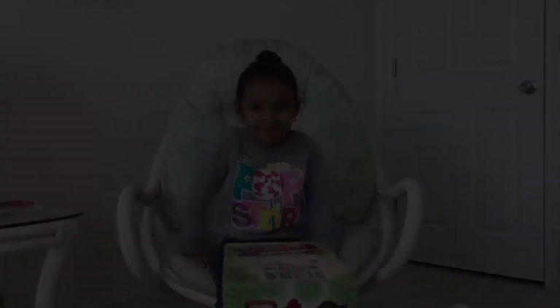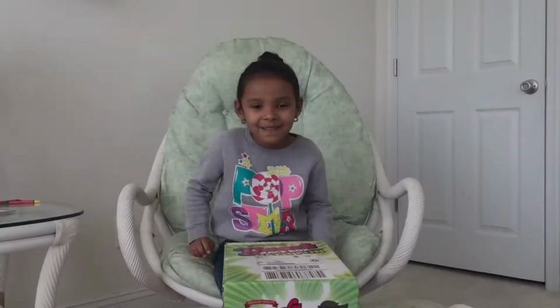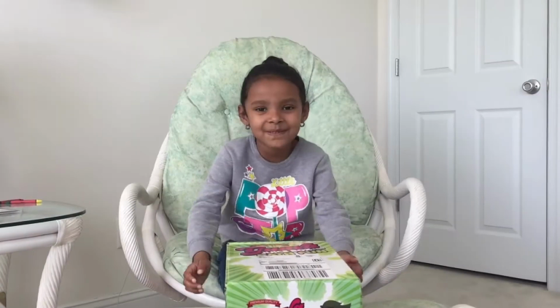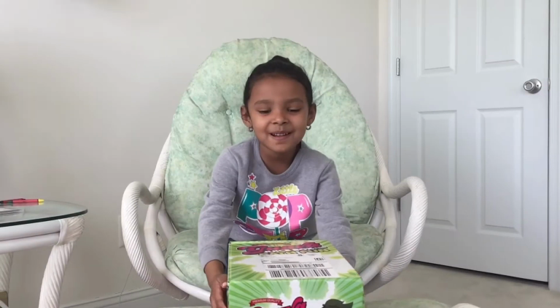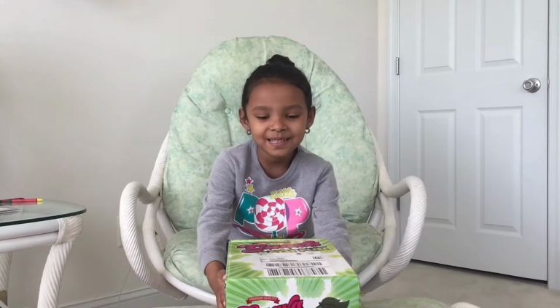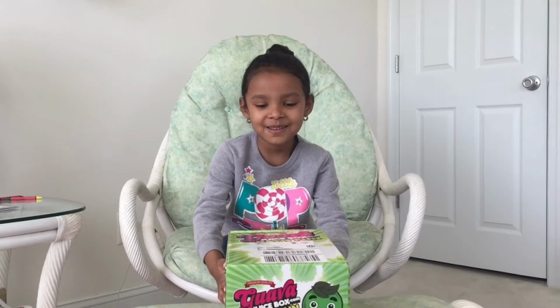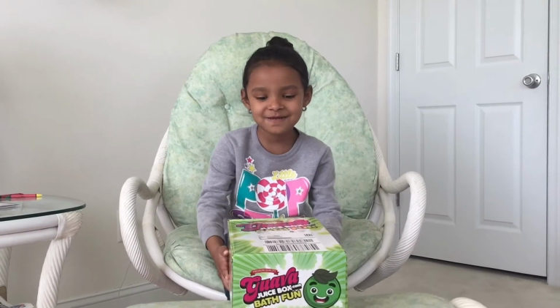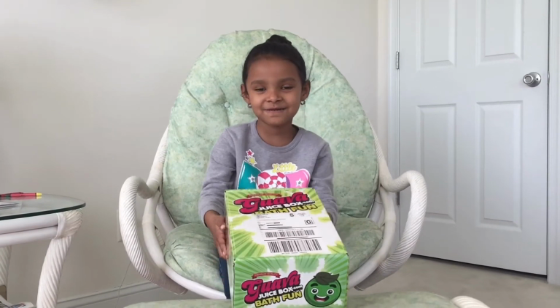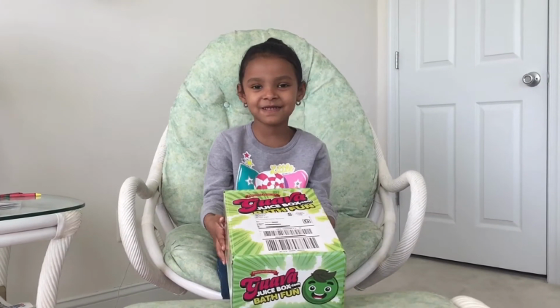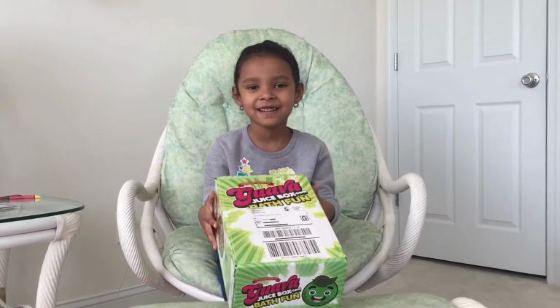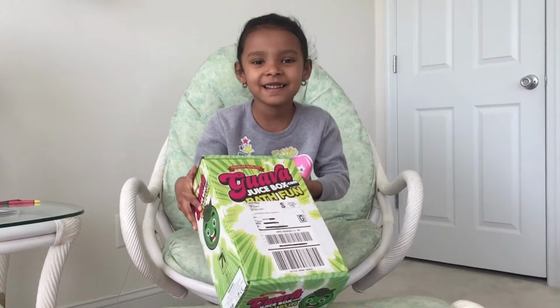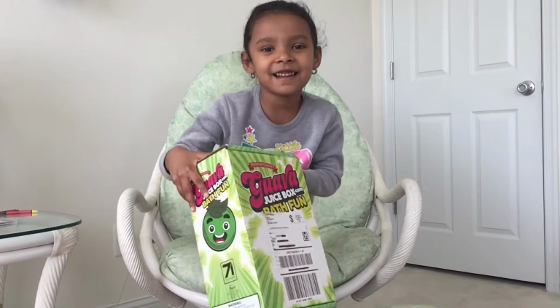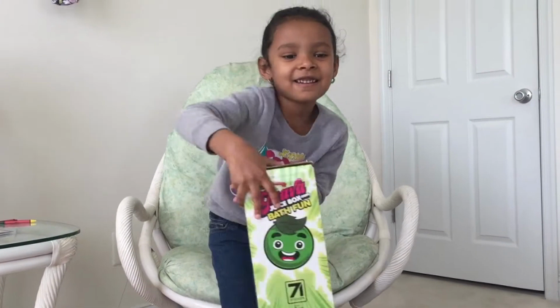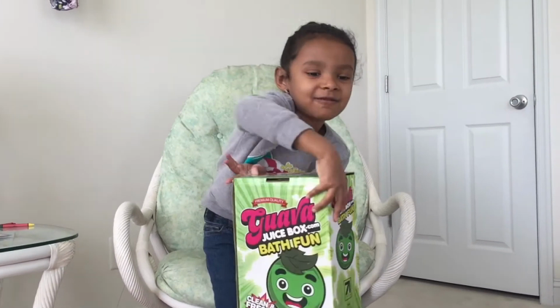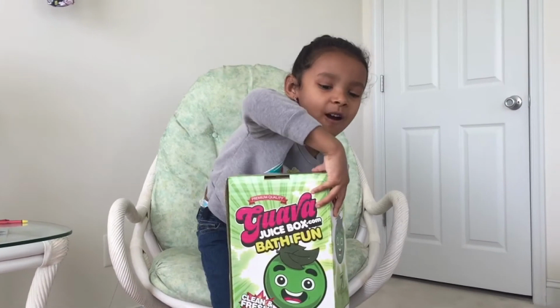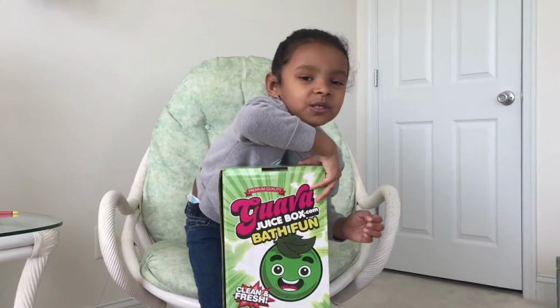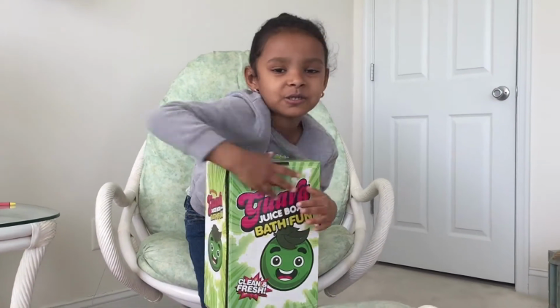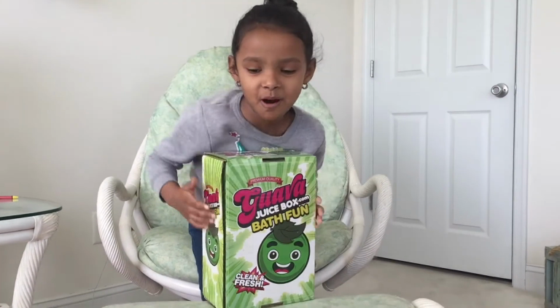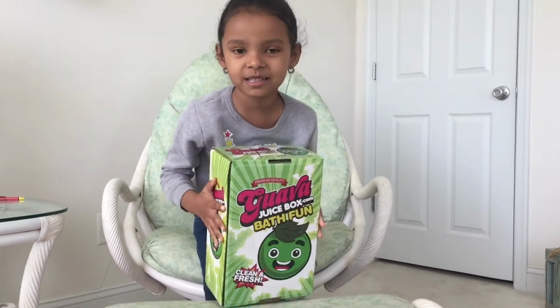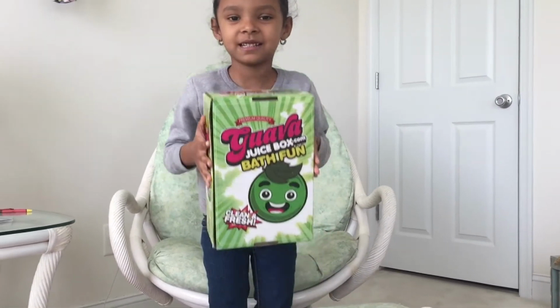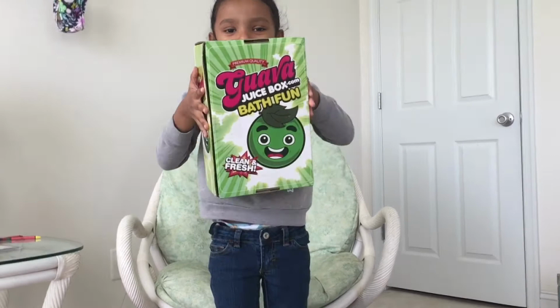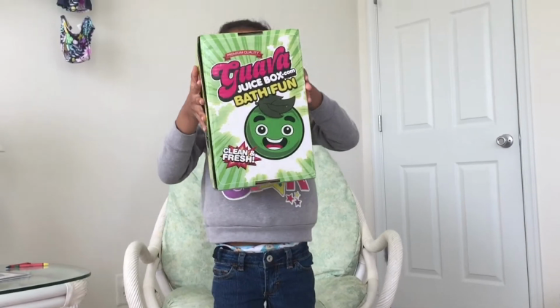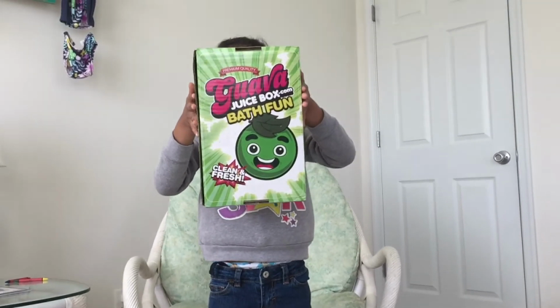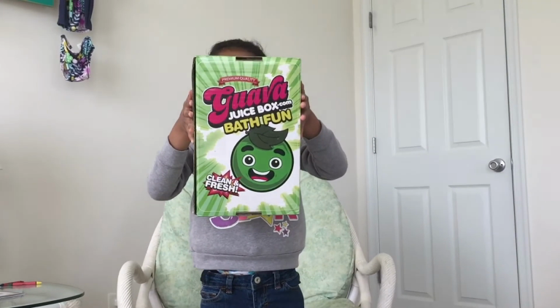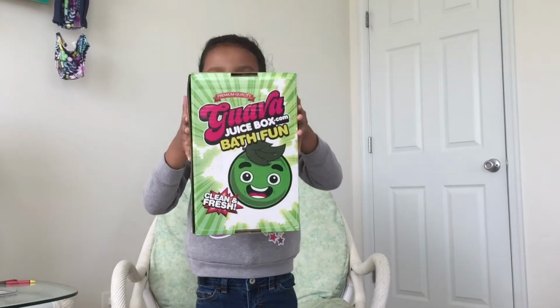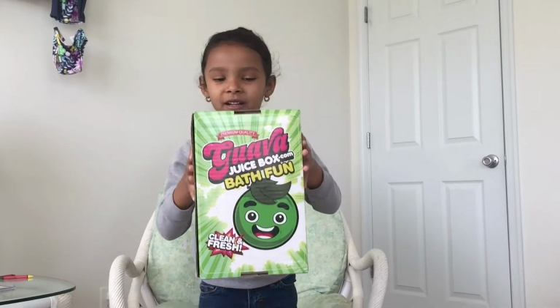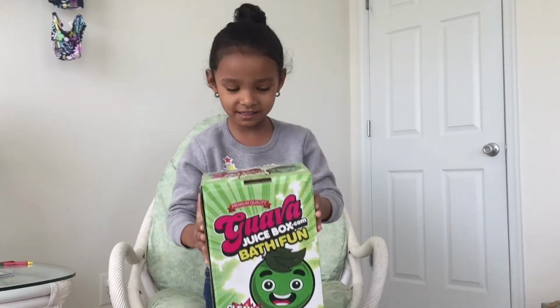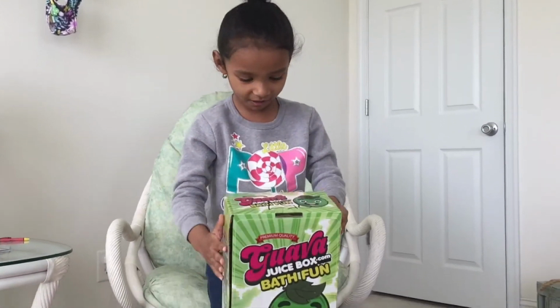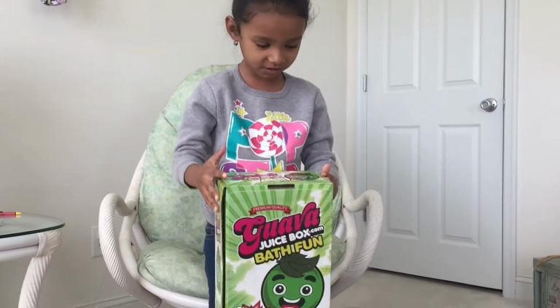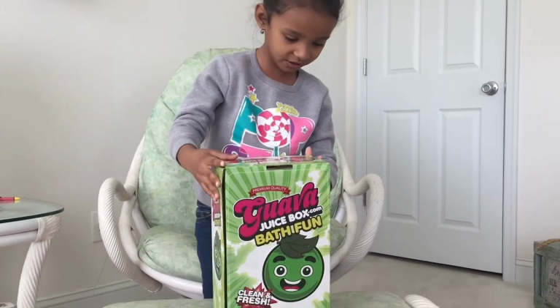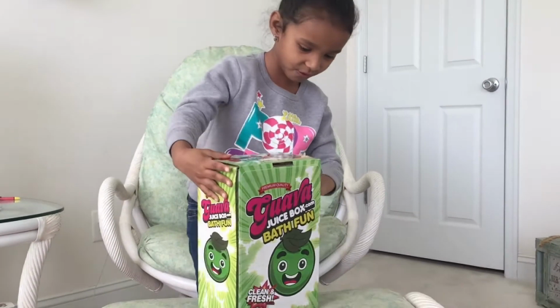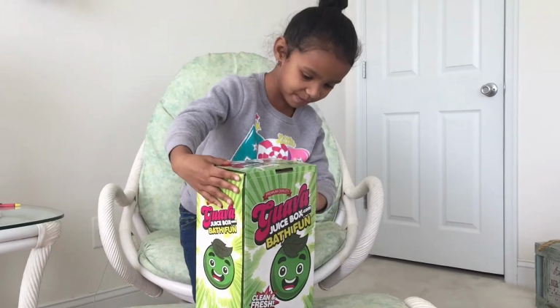Hi everybody, it's C.A.K.A.L.E. and I got a glob of this box. It's right here. I'm going to try to open it.